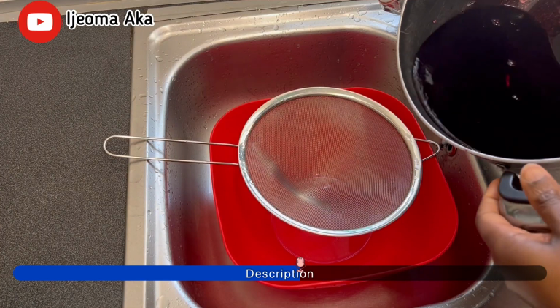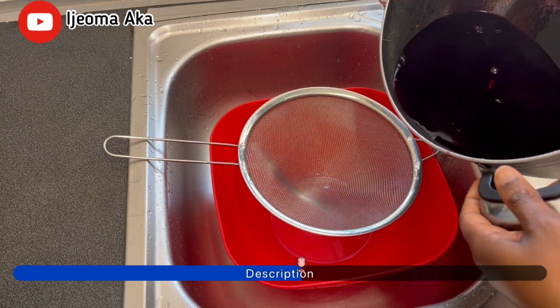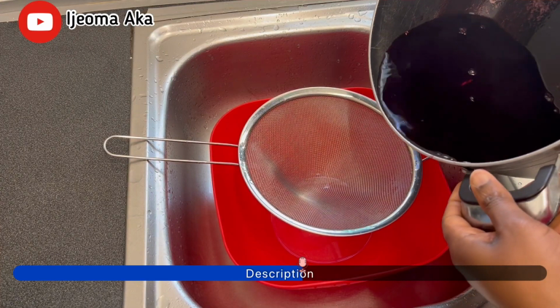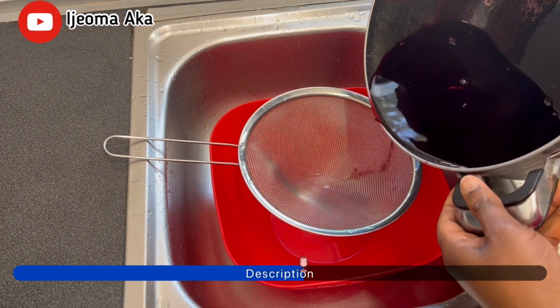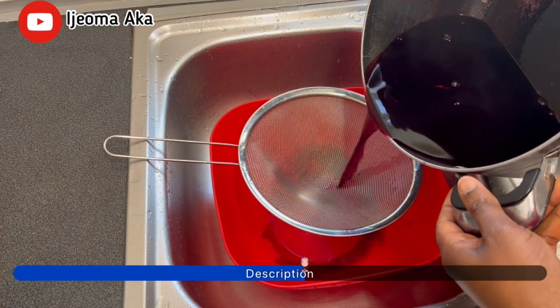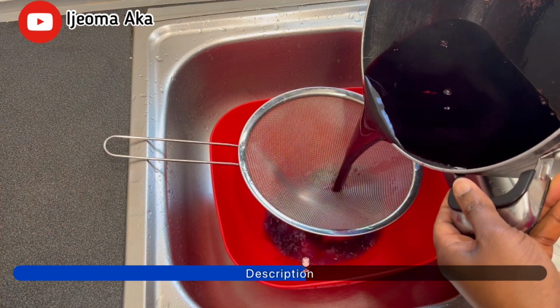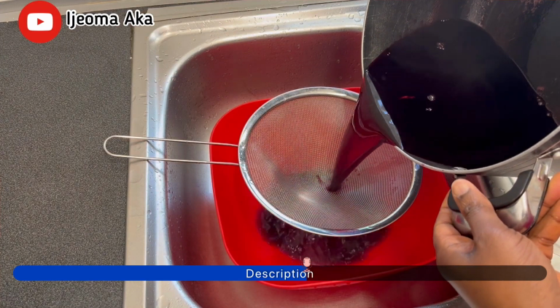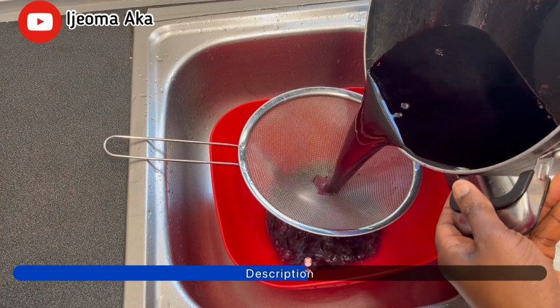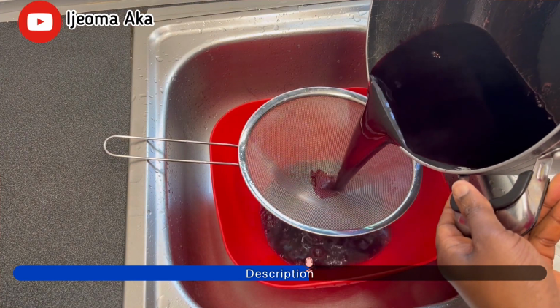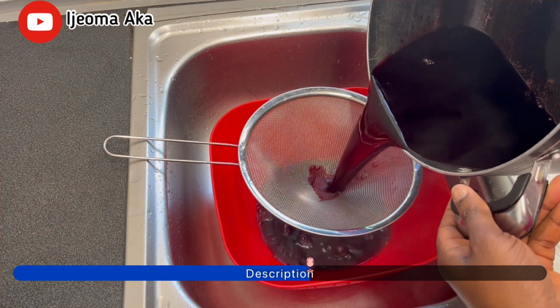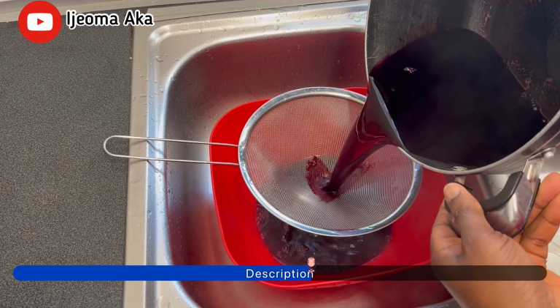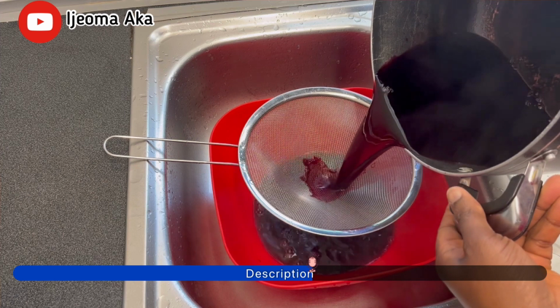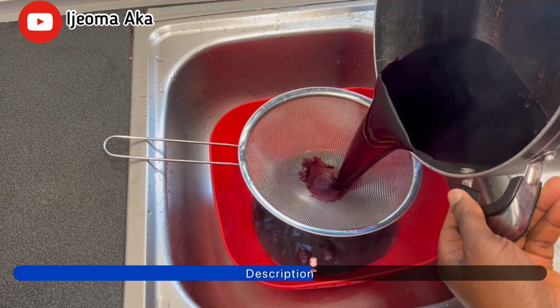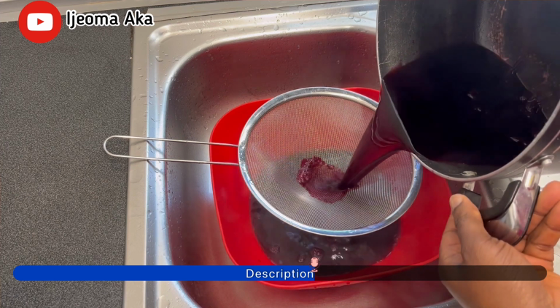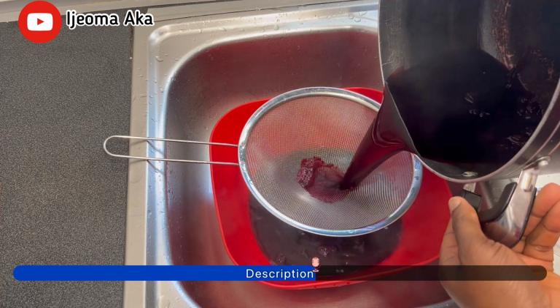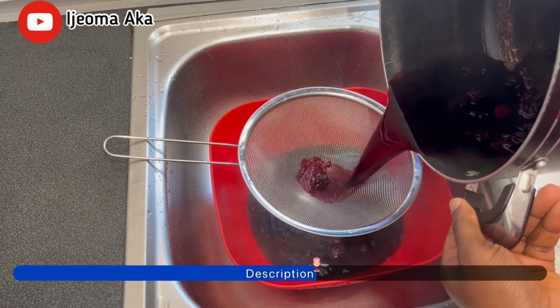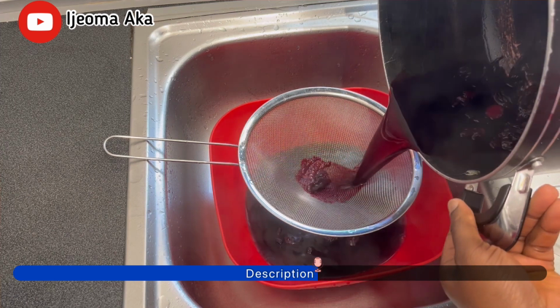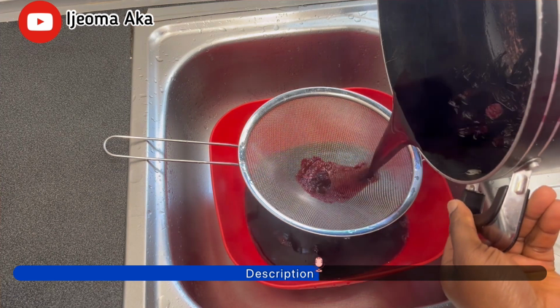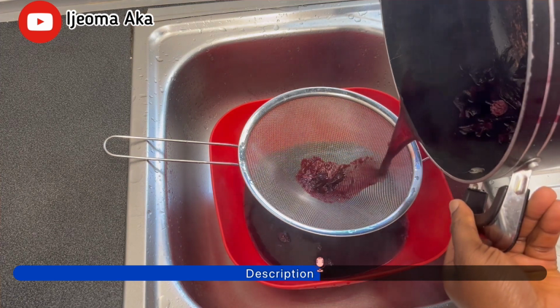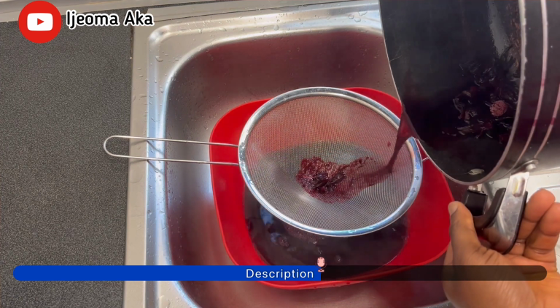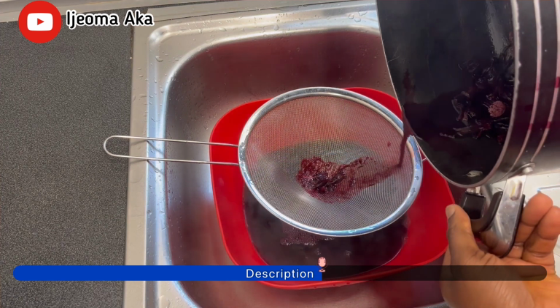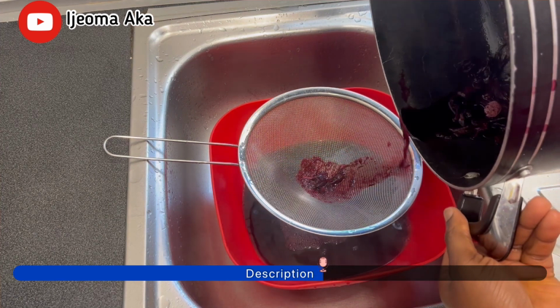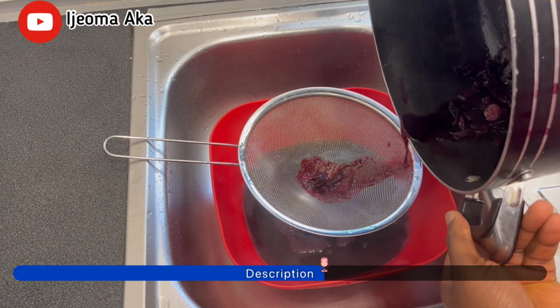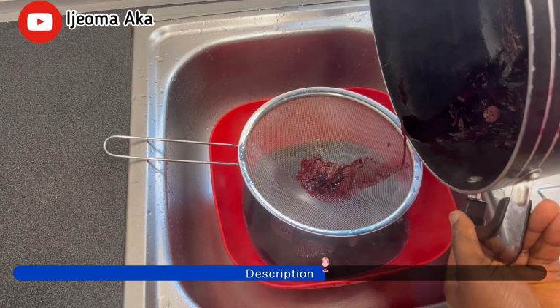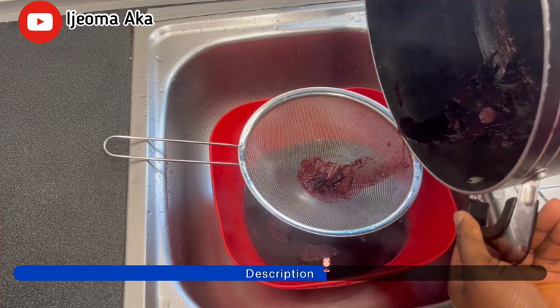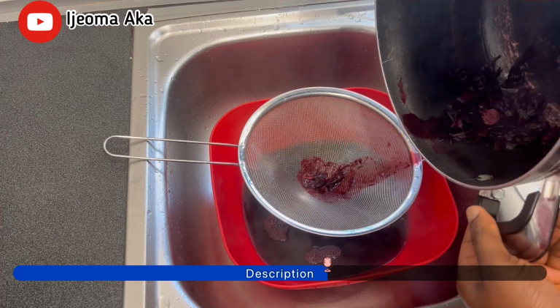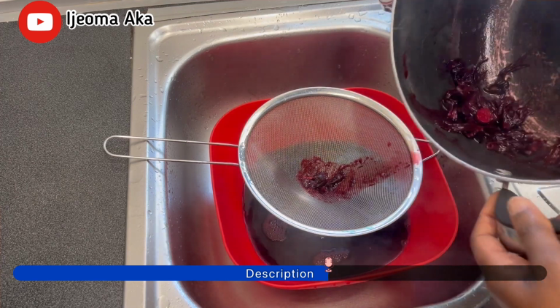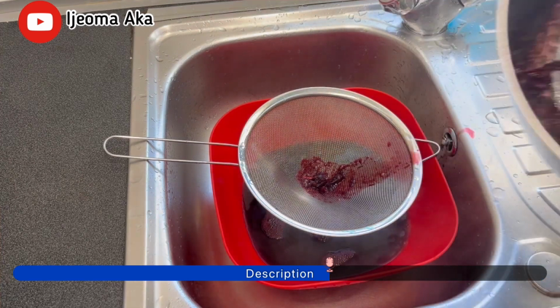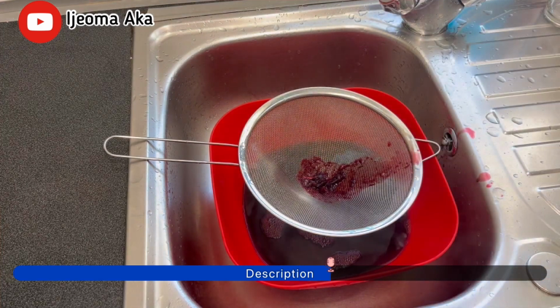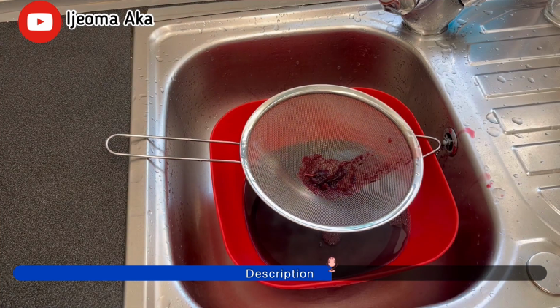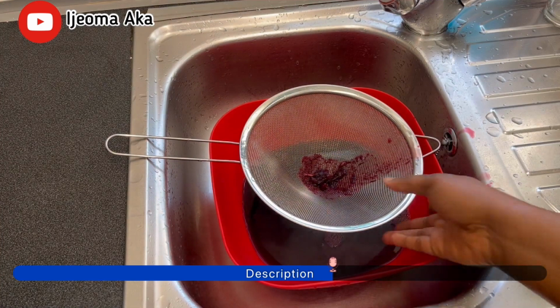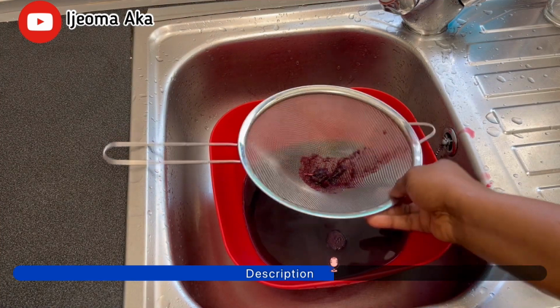Growing up, I never really liked this Zobo drink because of the sour taste, until I read more about the health benefits you get from drinking Zobo drink, and then I started taking it.